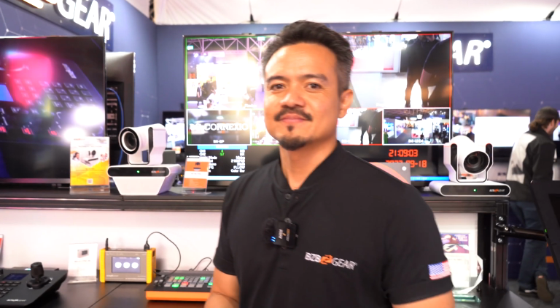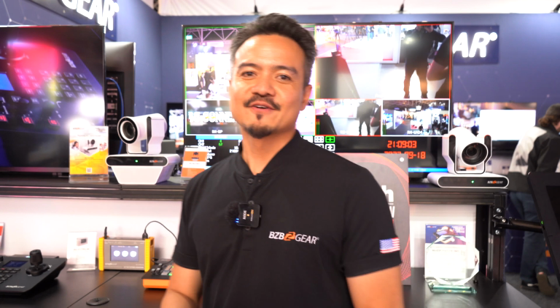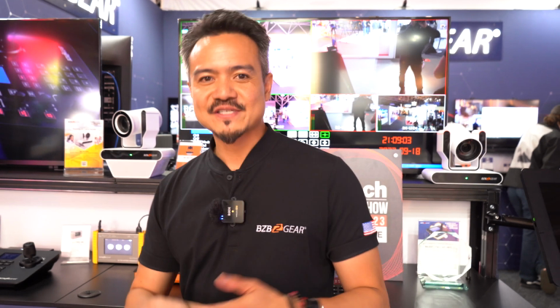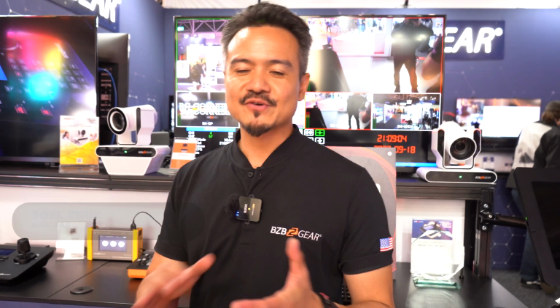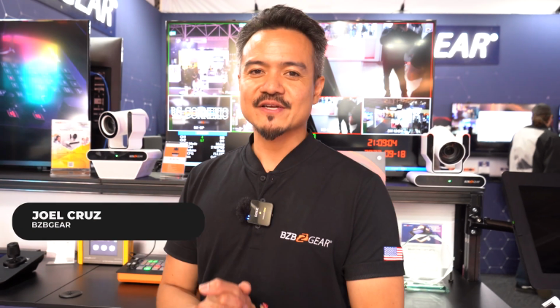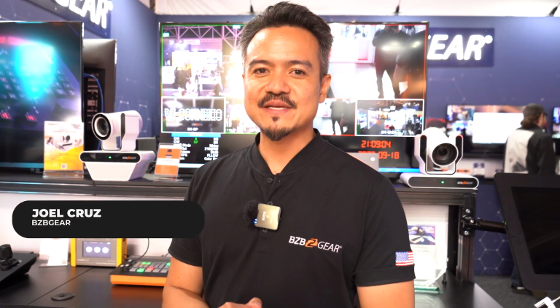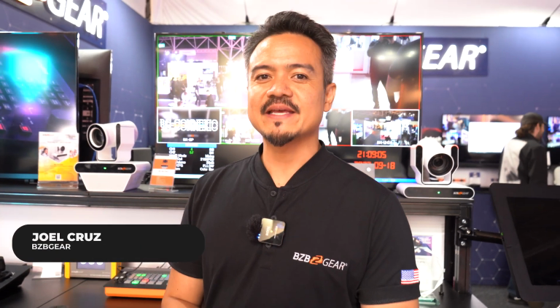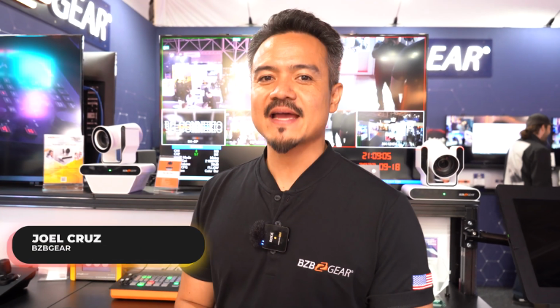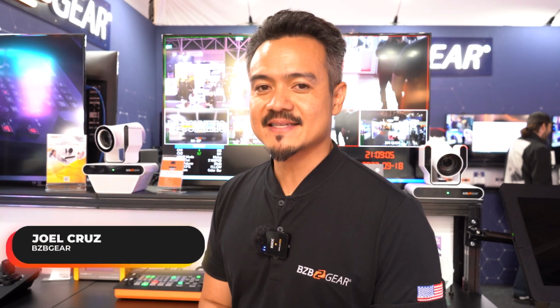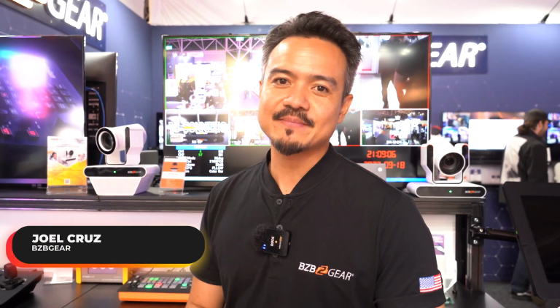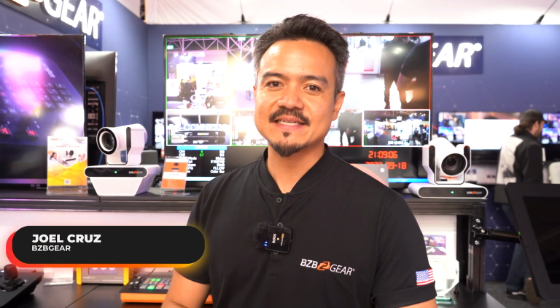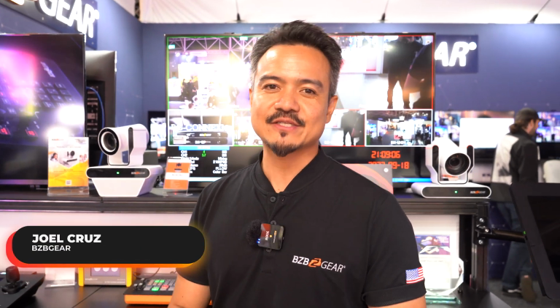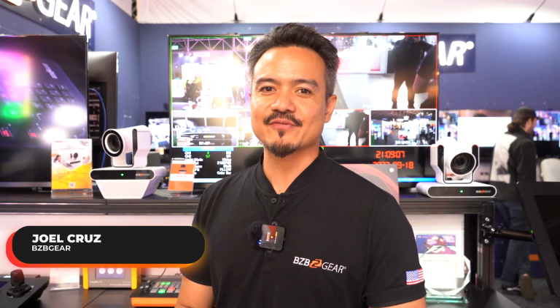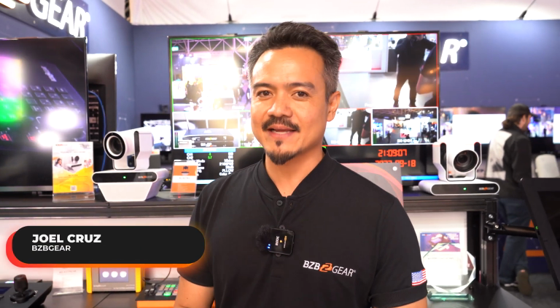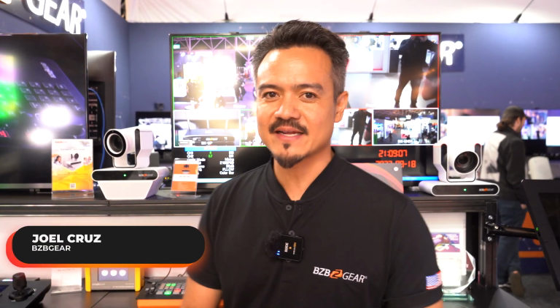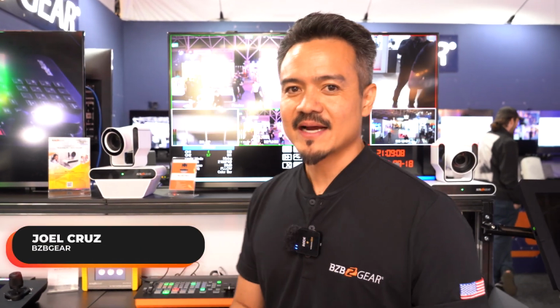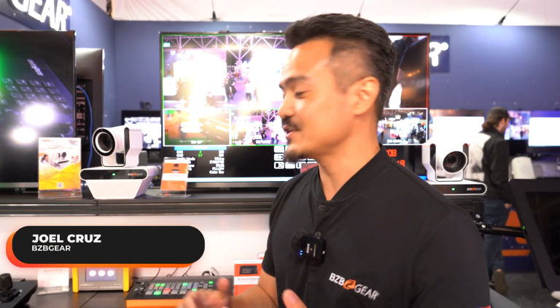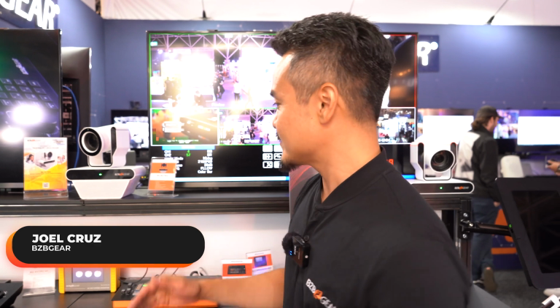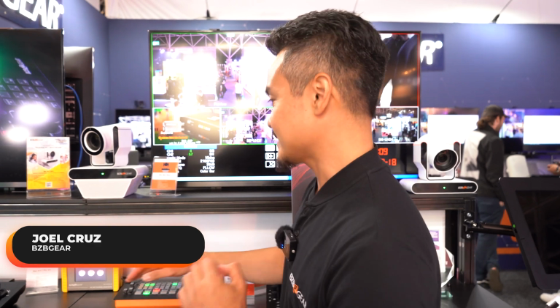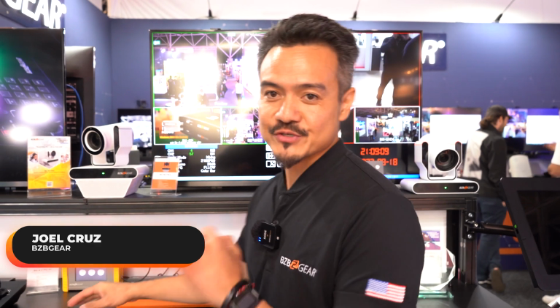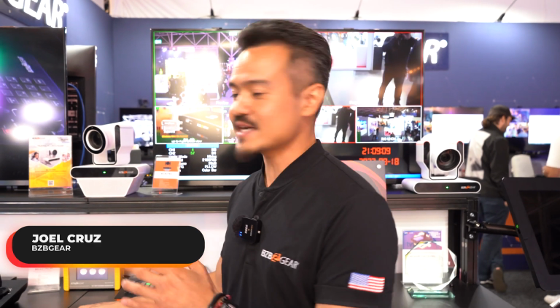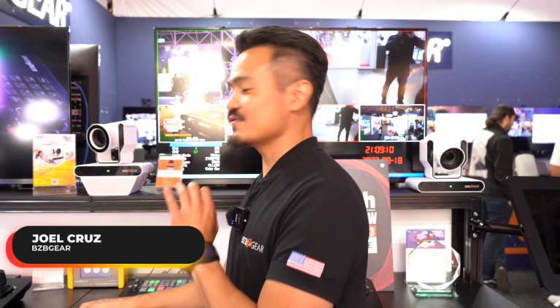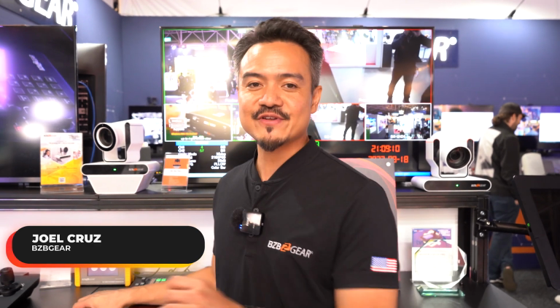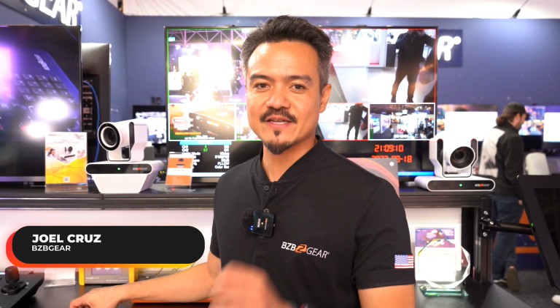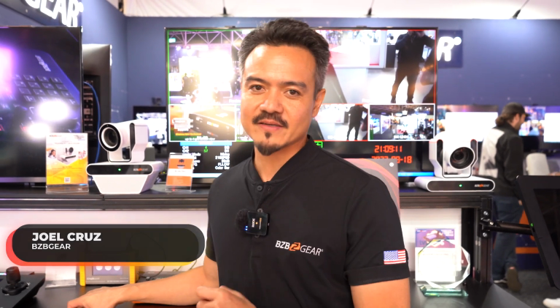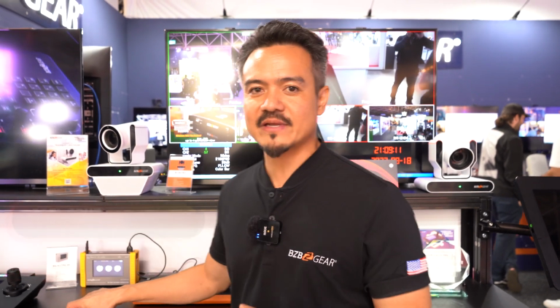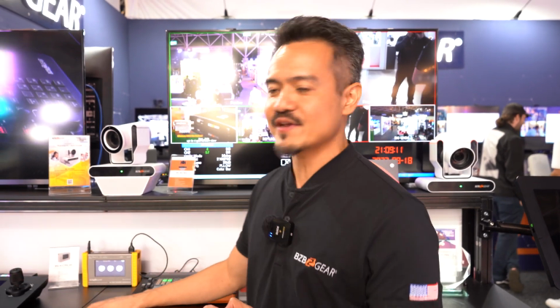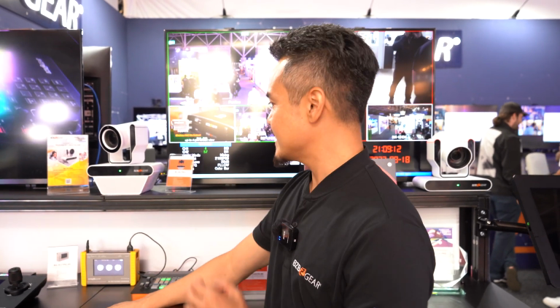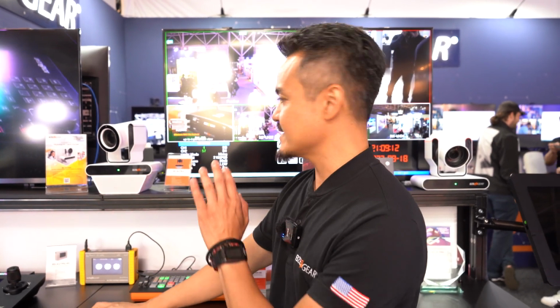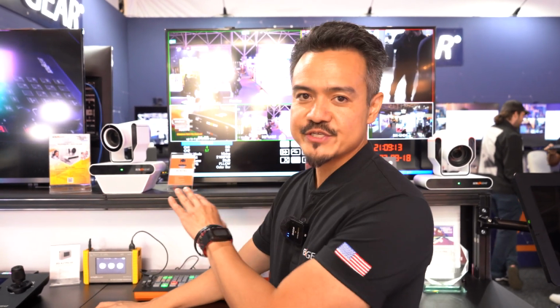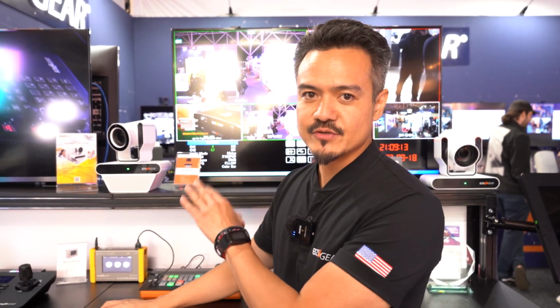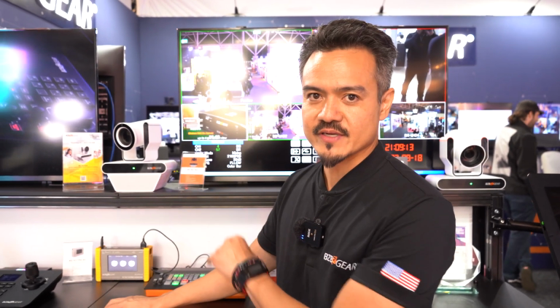Hello folks, Joel Cruz here from BZB Gear at IBC 2023 Amsterdam. I'd like to introduce you guys to a very unique product that we have here — it is the BG Nutrix.